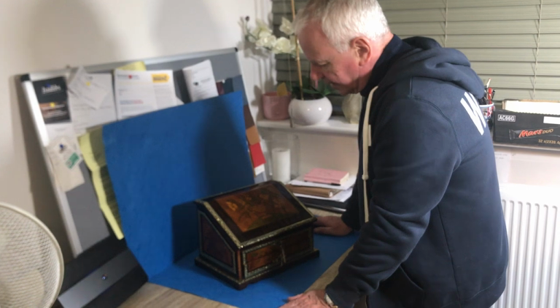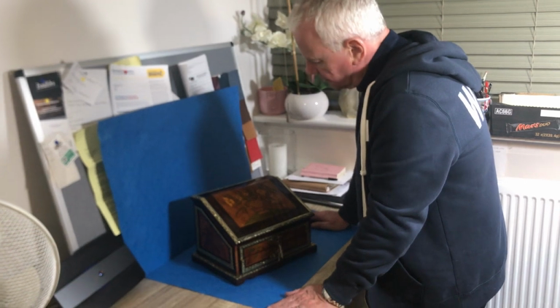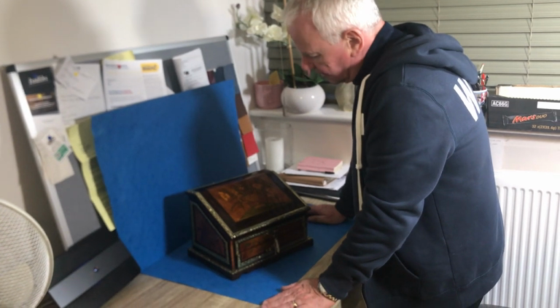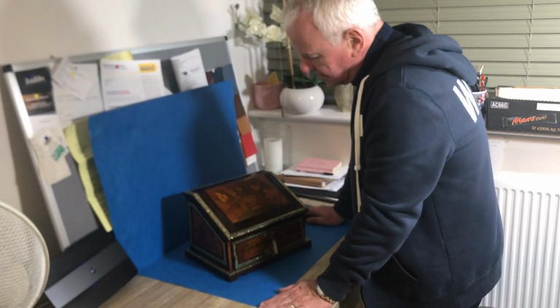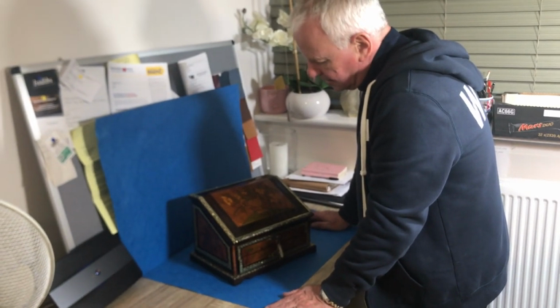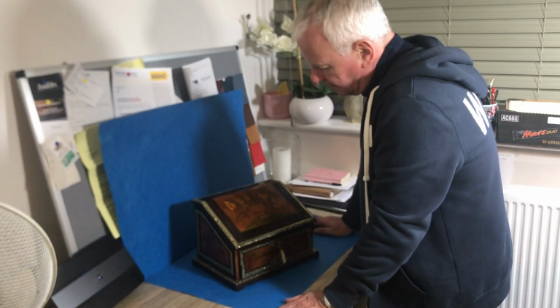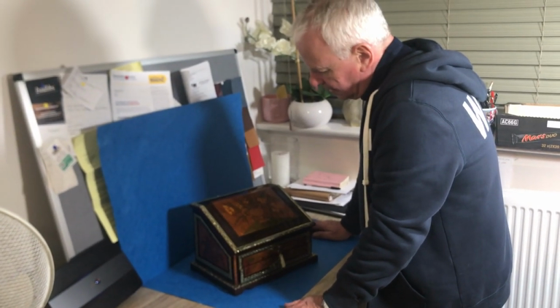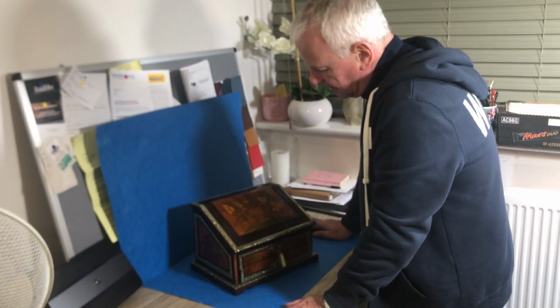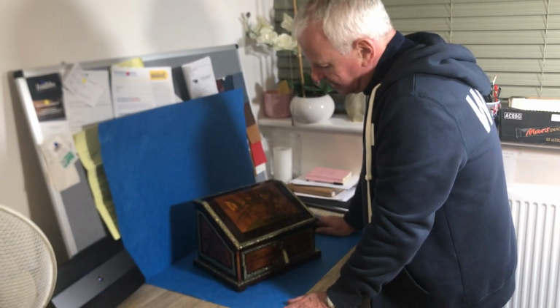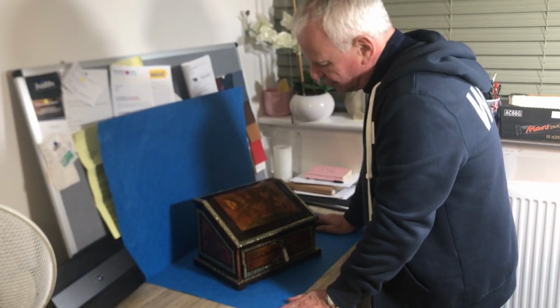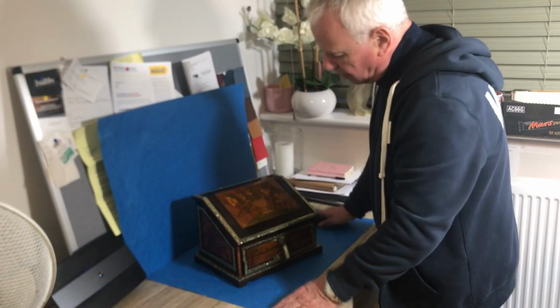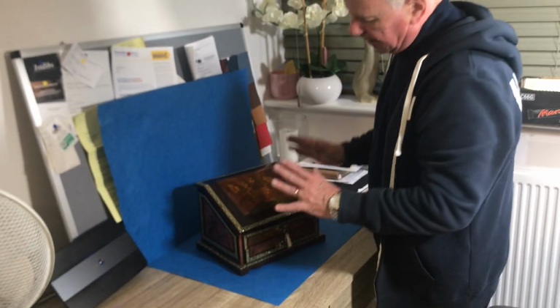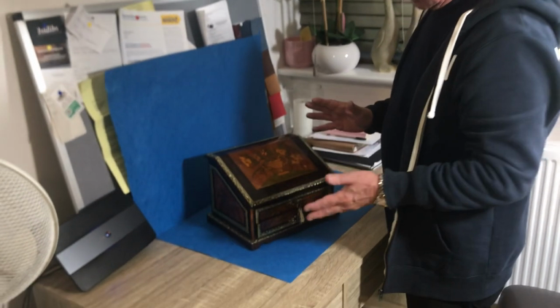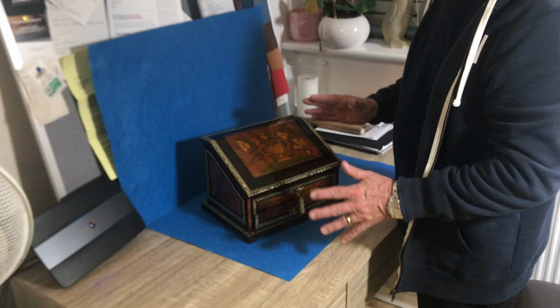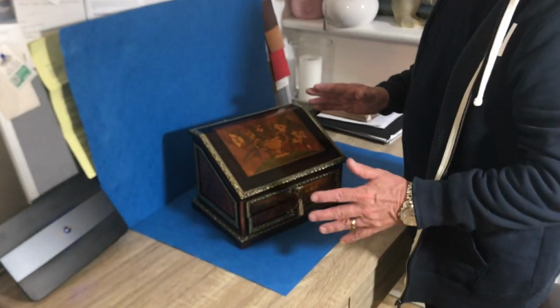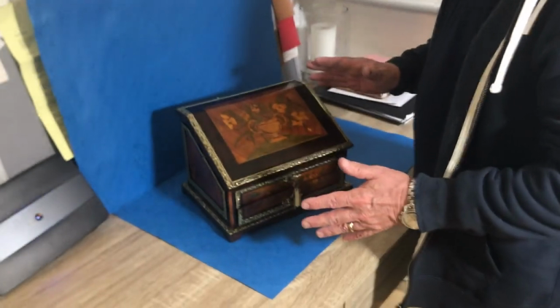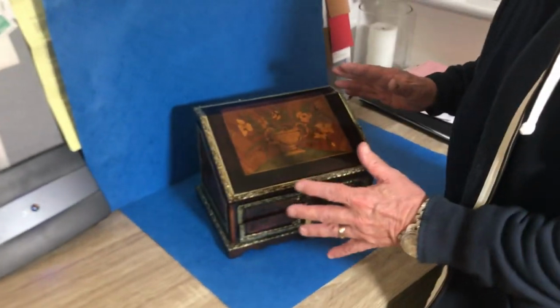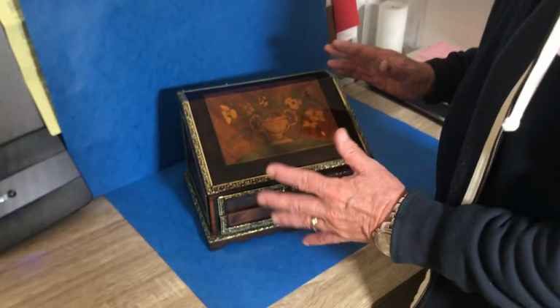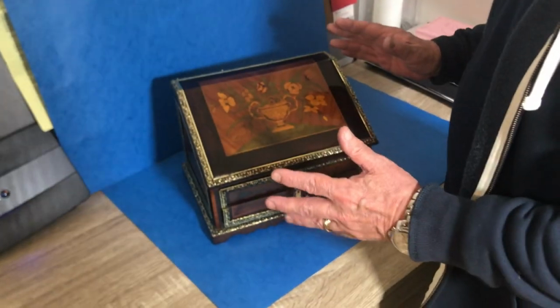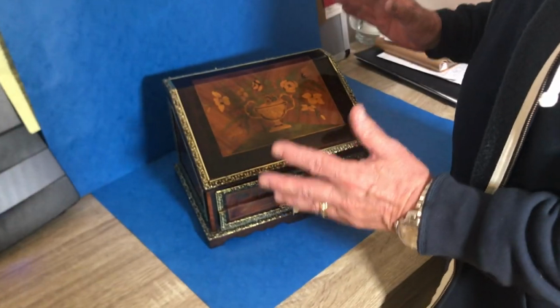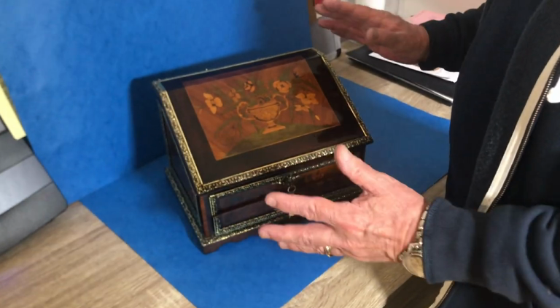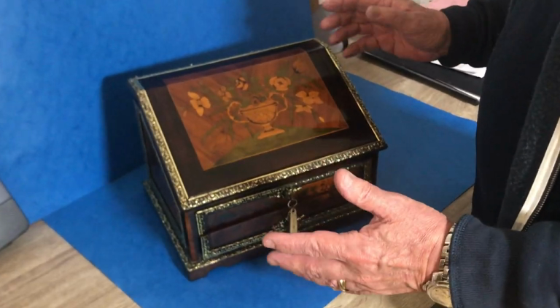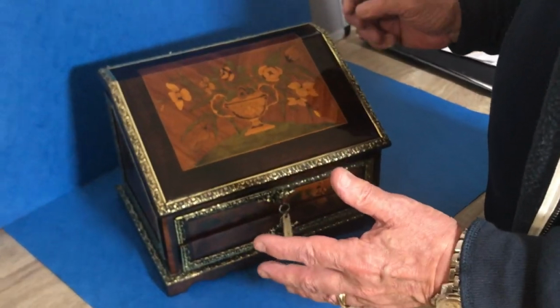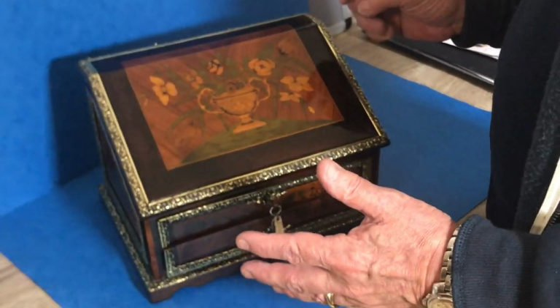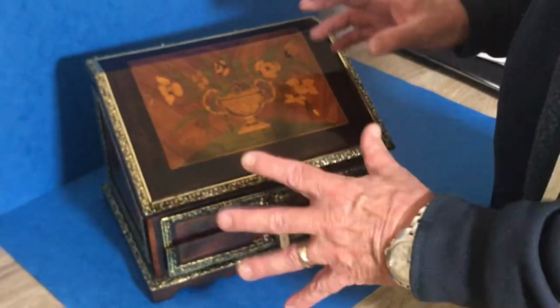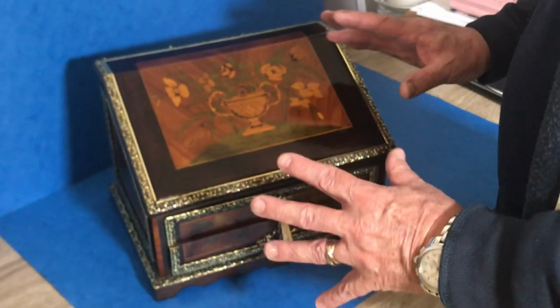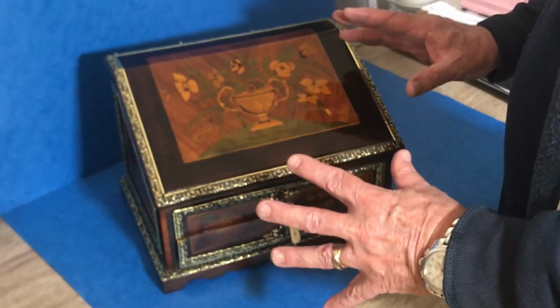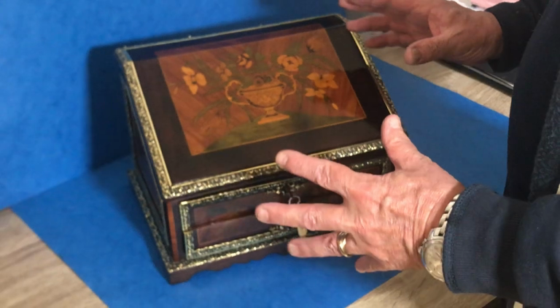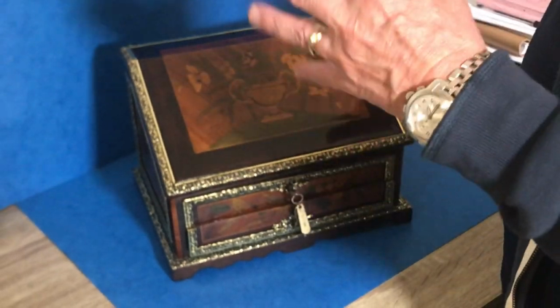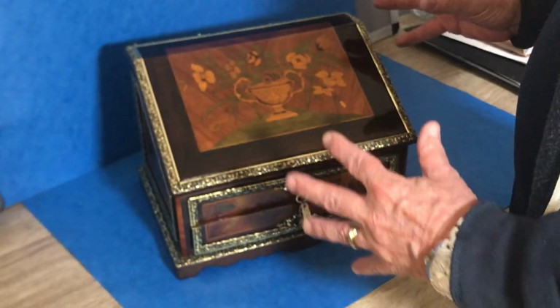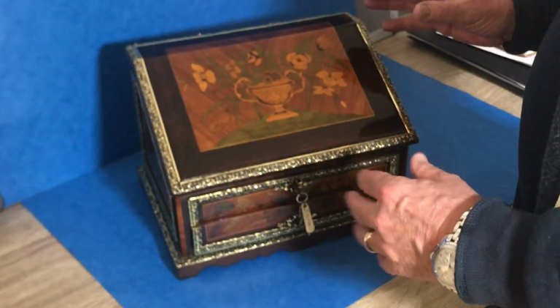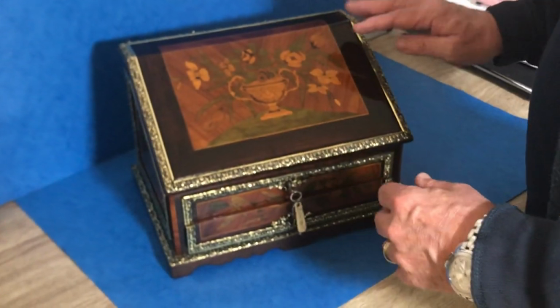Our next offering is this lovely early 19th century, probably about 1830 to 1840, Dutch piece. It would have originally been a stationery box, and now it's a jewellery box.